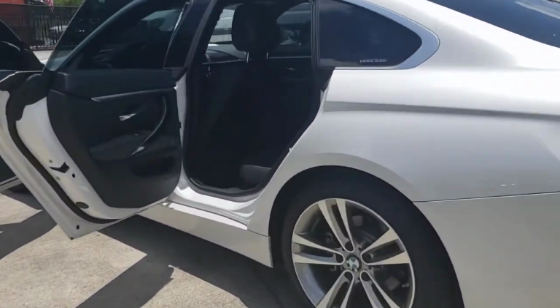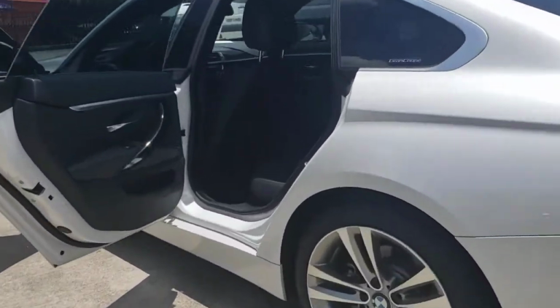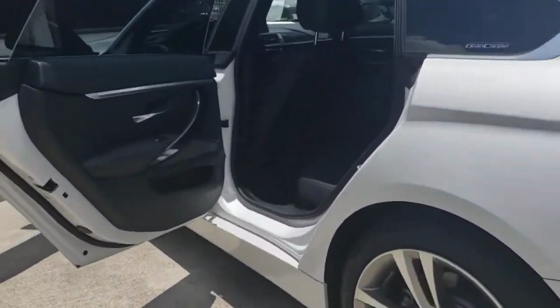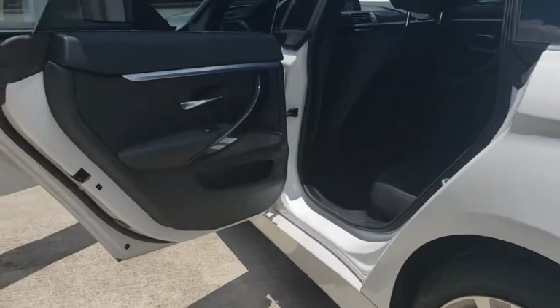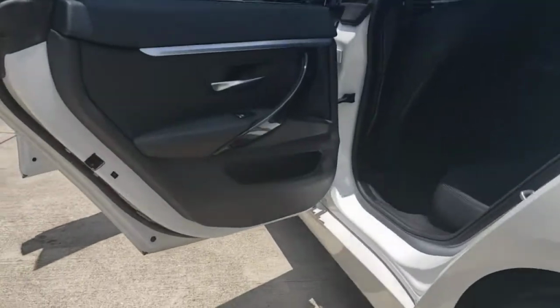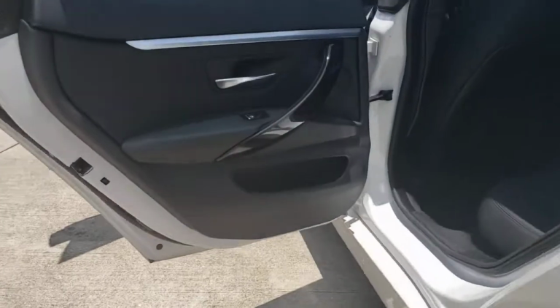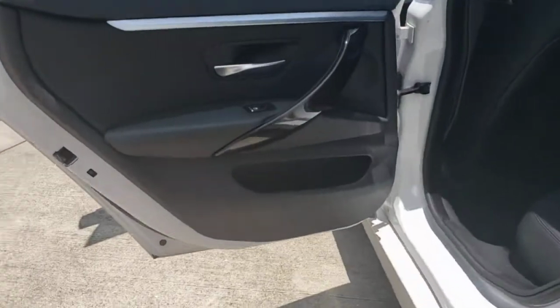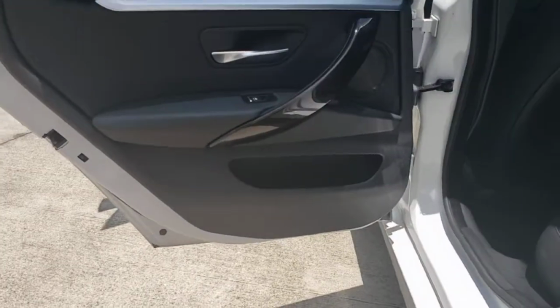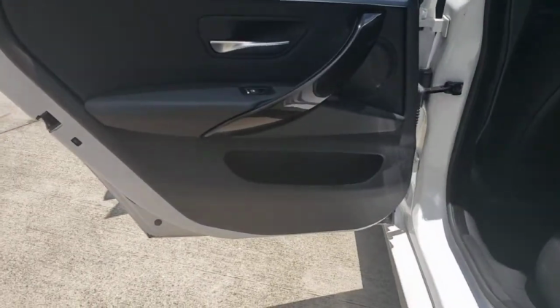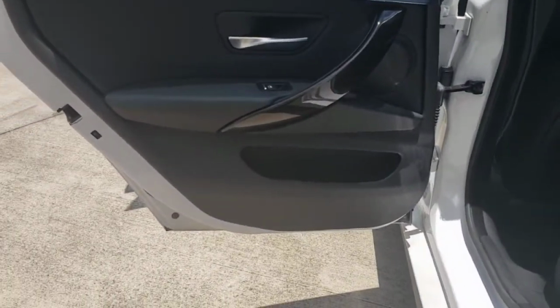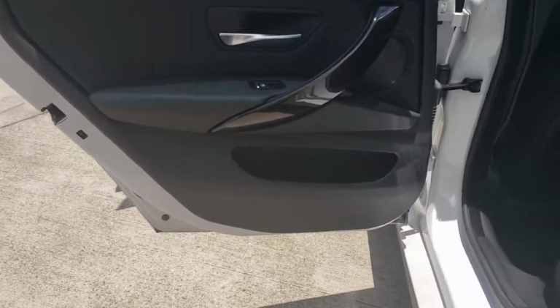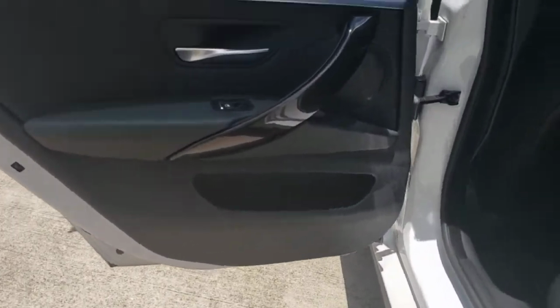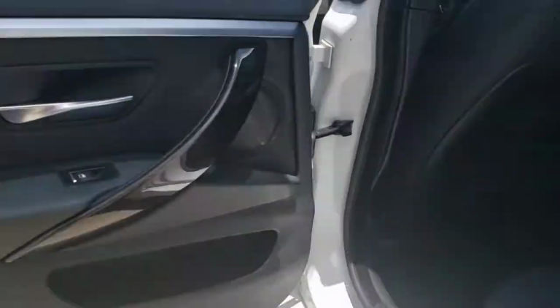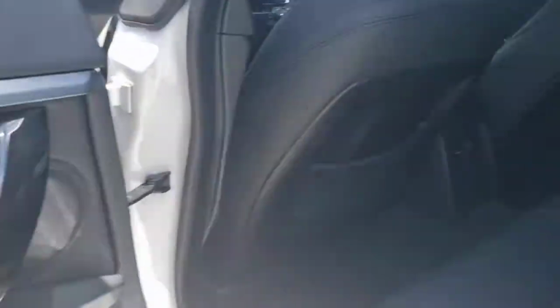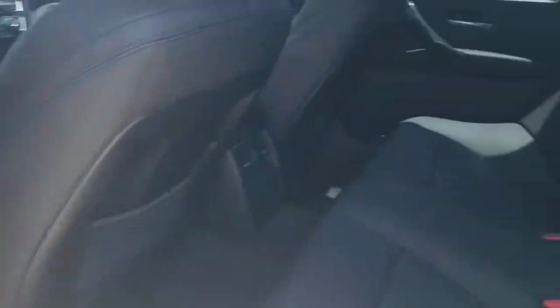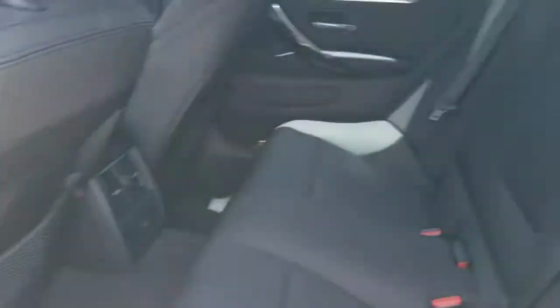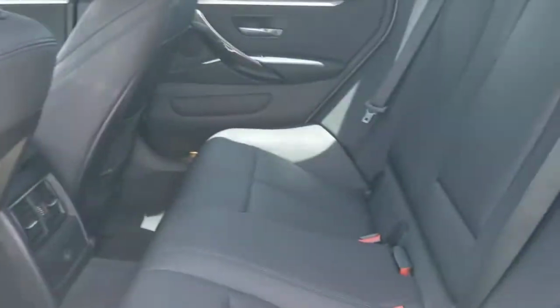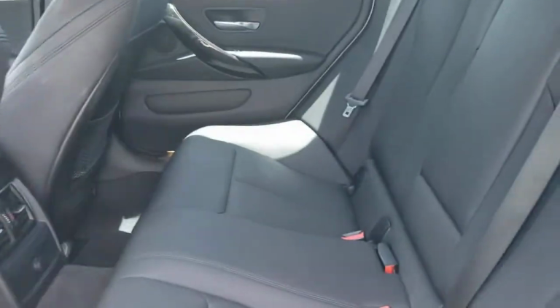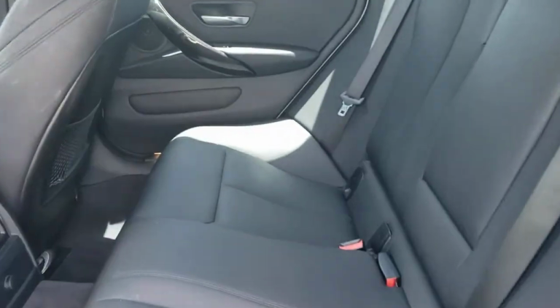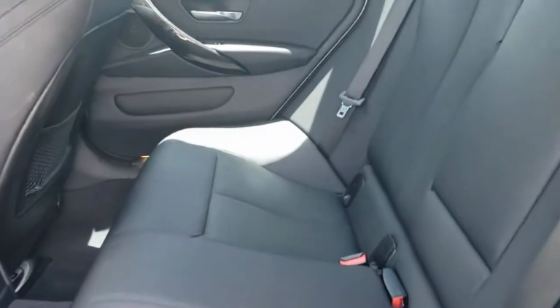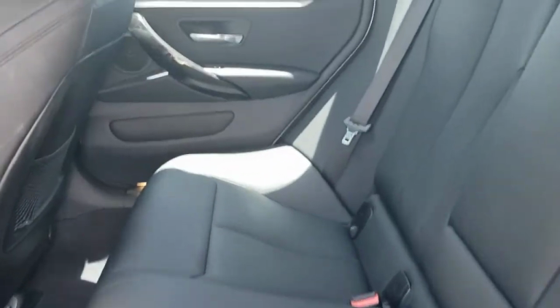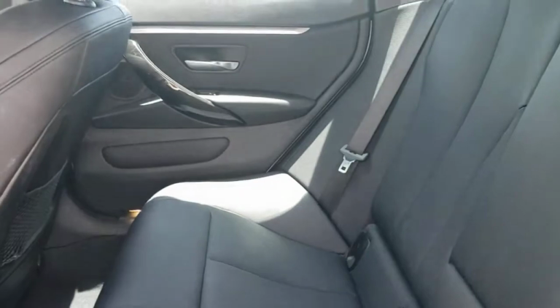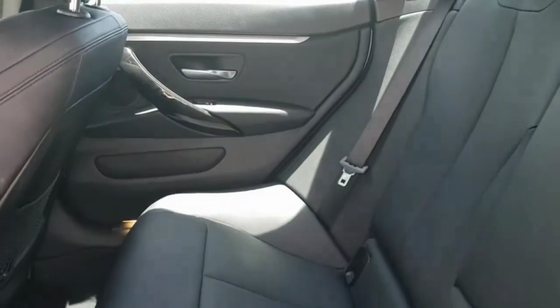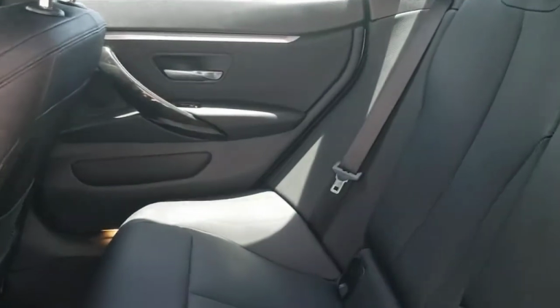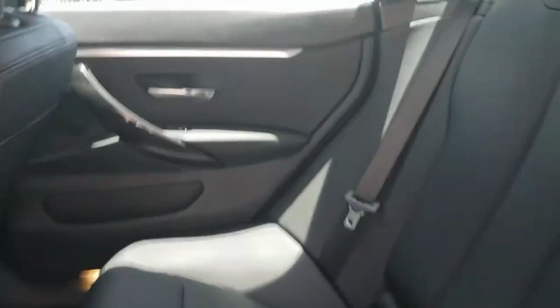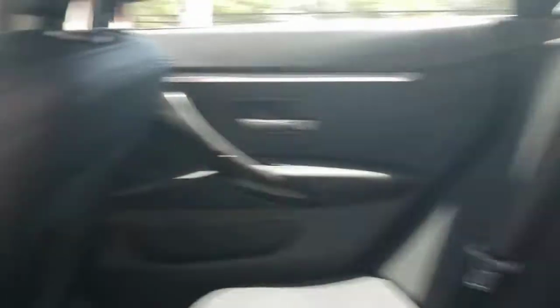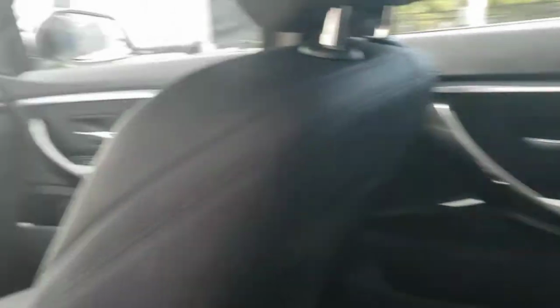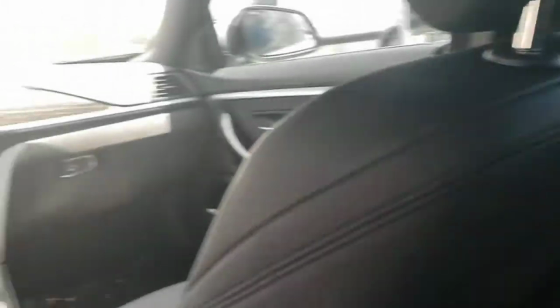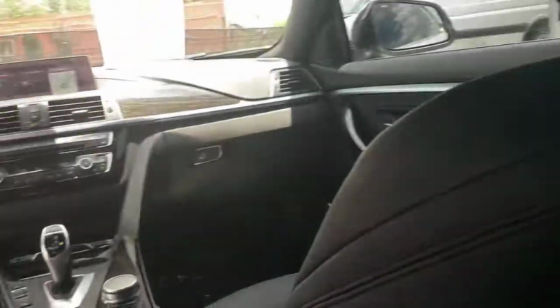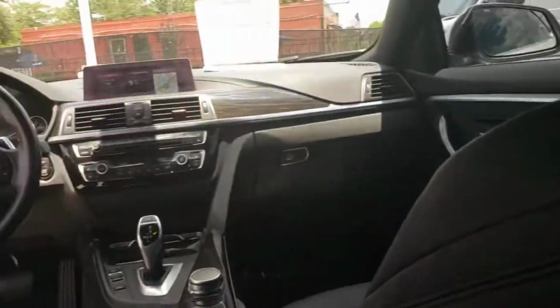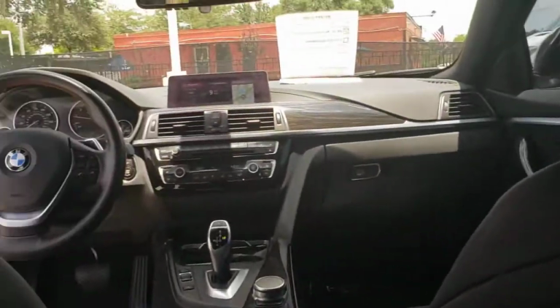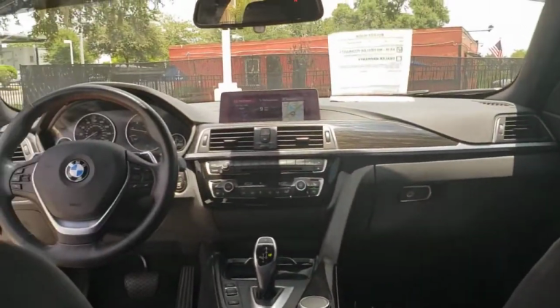These are just some of the great options this vehicle comes with: Sun Moonroof, Keyless Entry, Backup Camera, Power Lift Gate, Keyless Start.